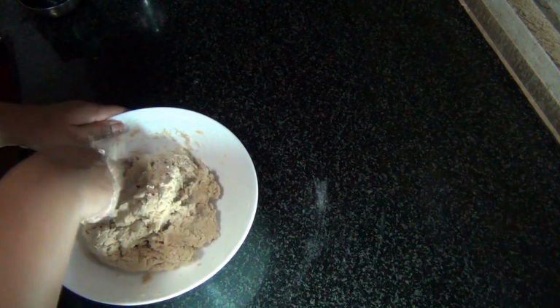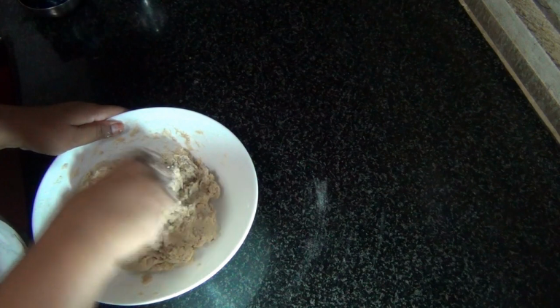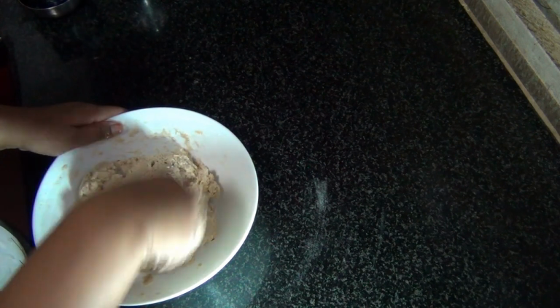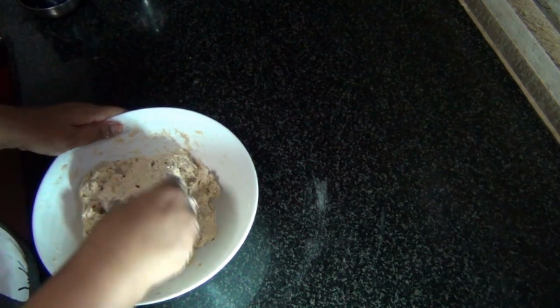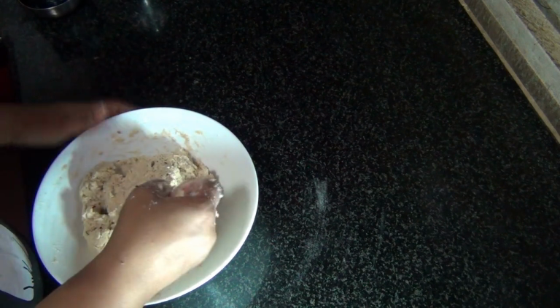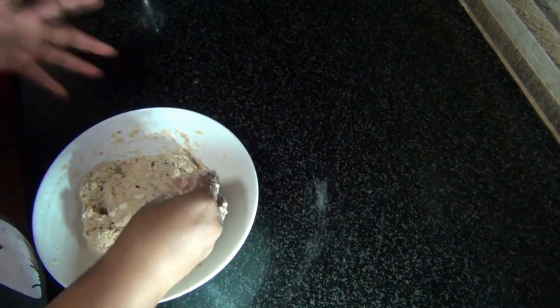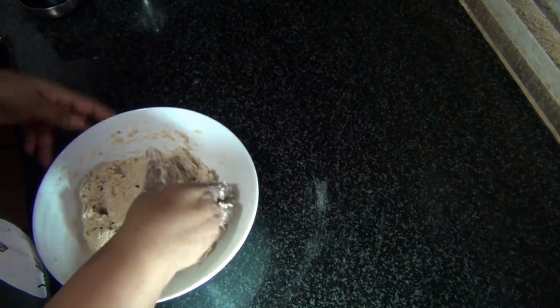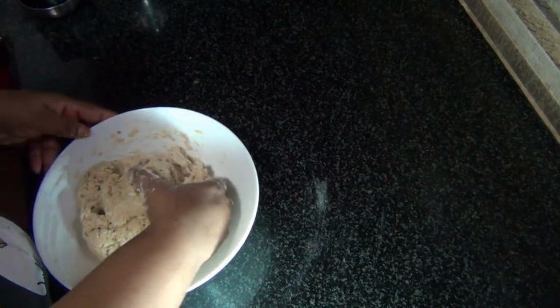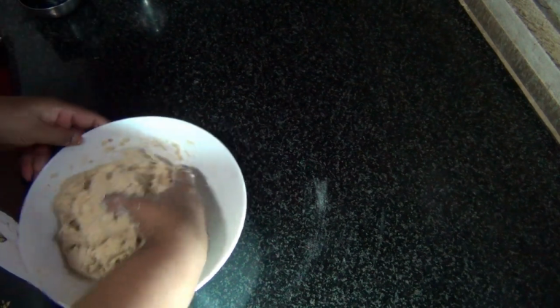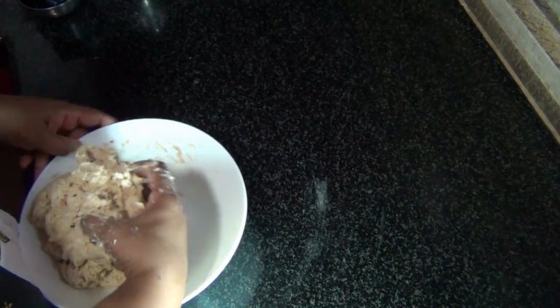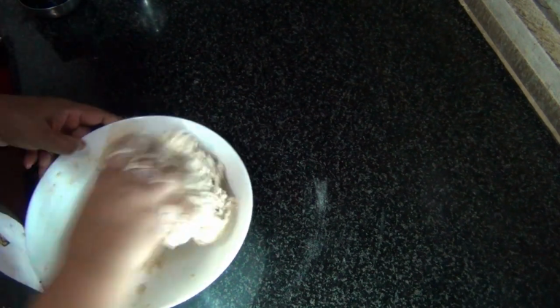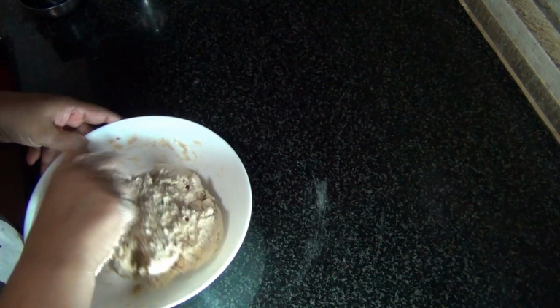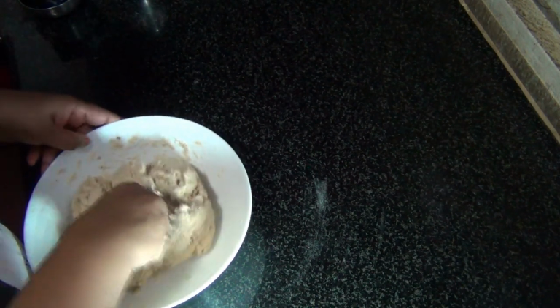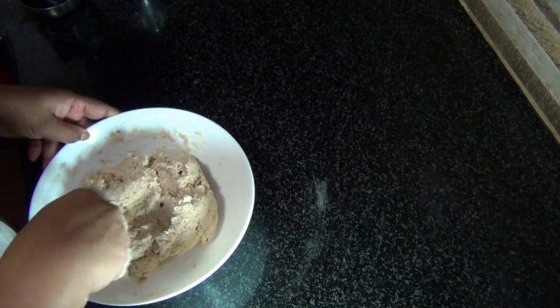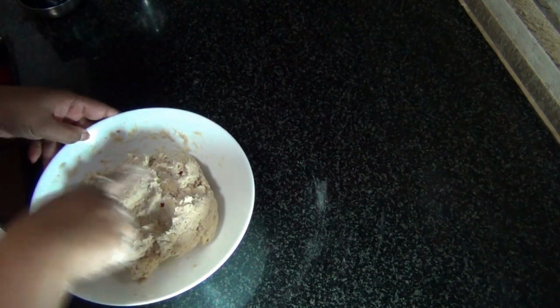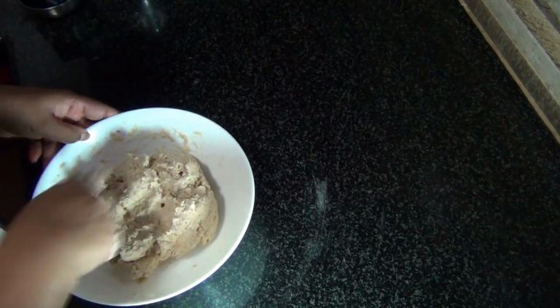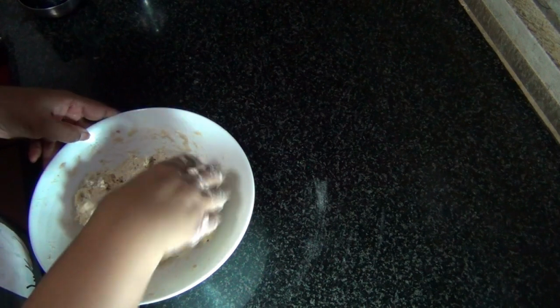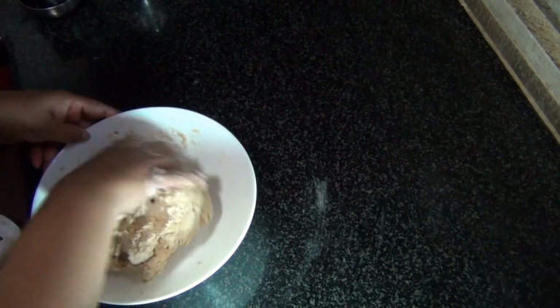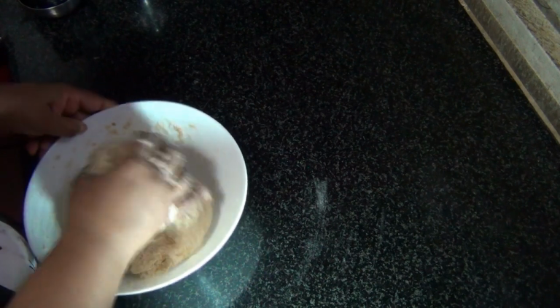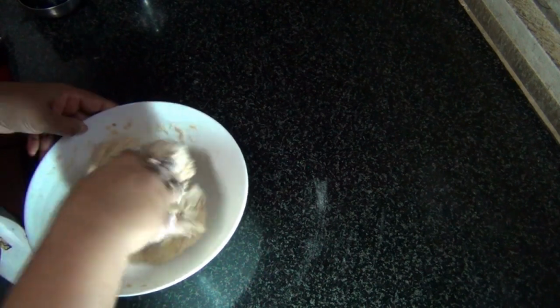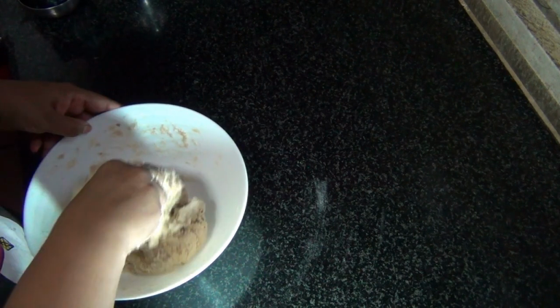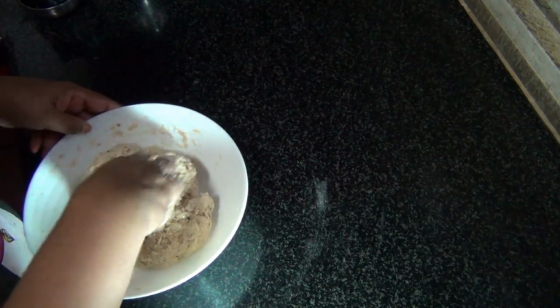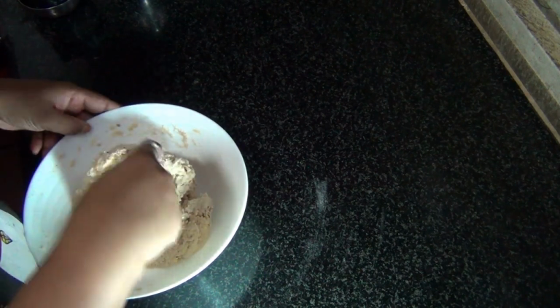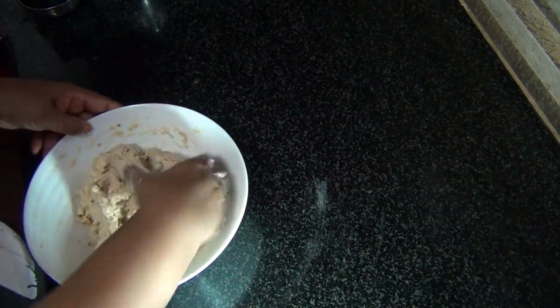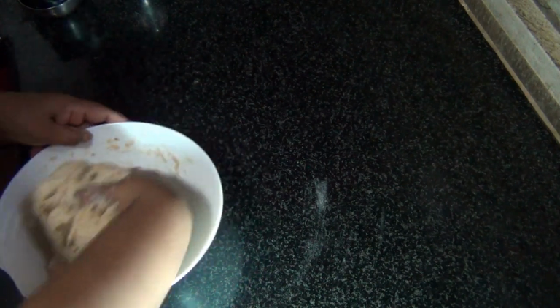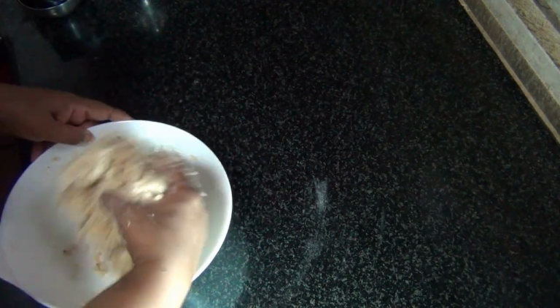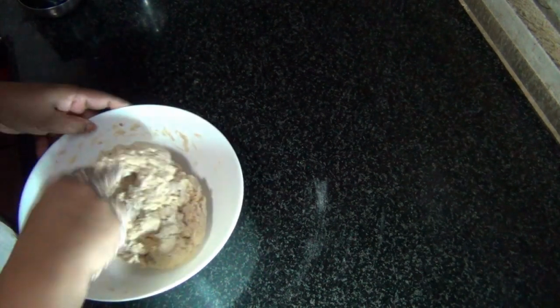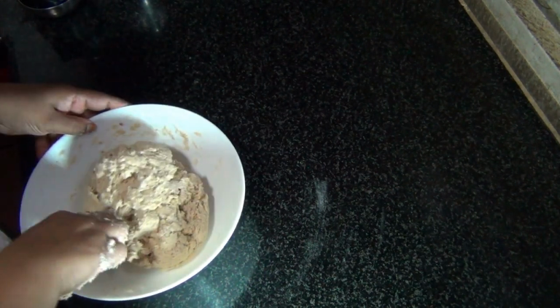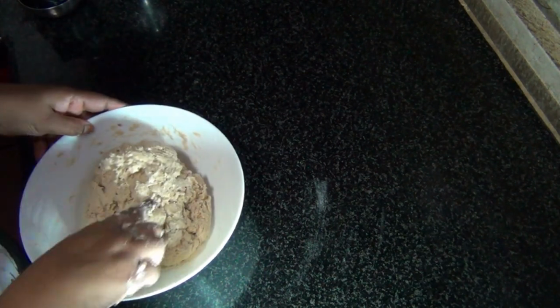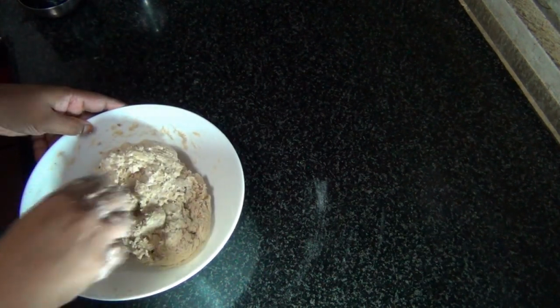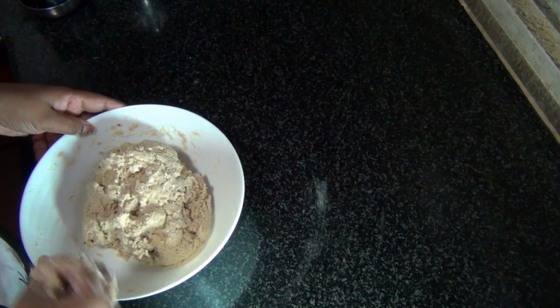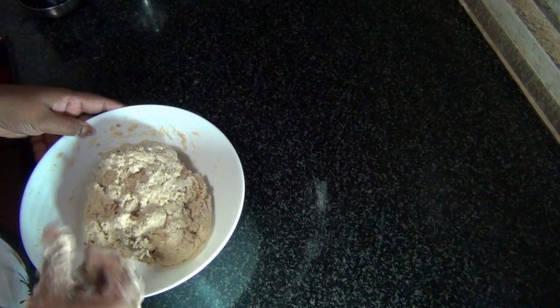Some flour needs more liquid to come together, so if your dough doesn't come together, do add in more liquid. This is the consistency we are looking for.